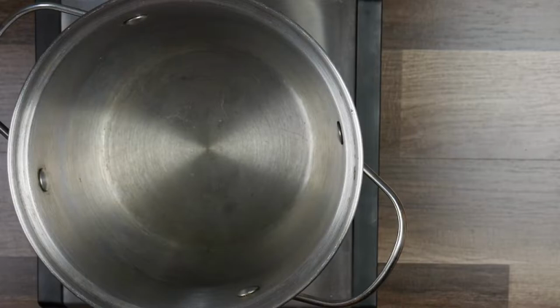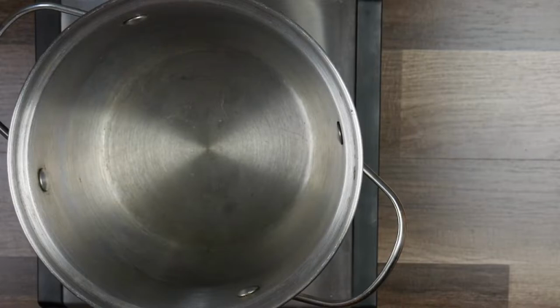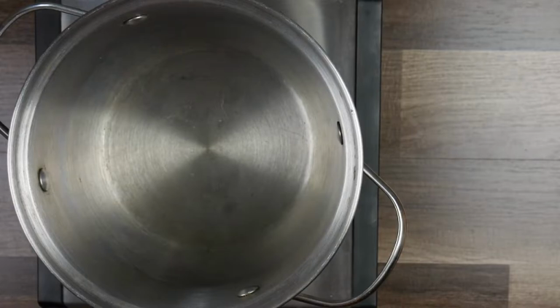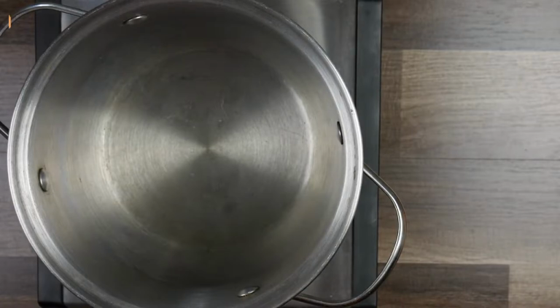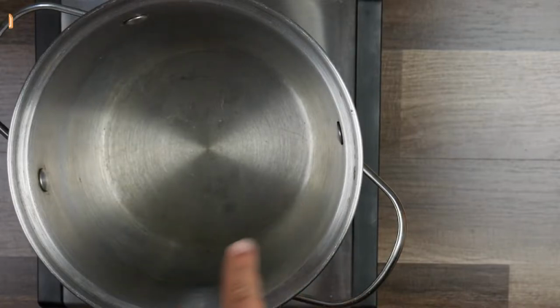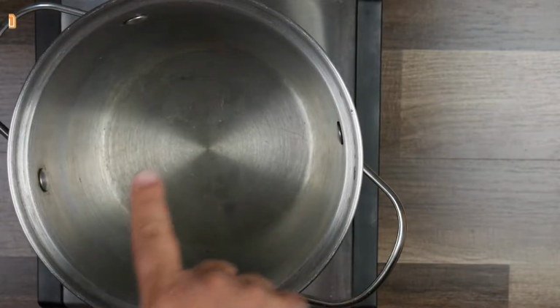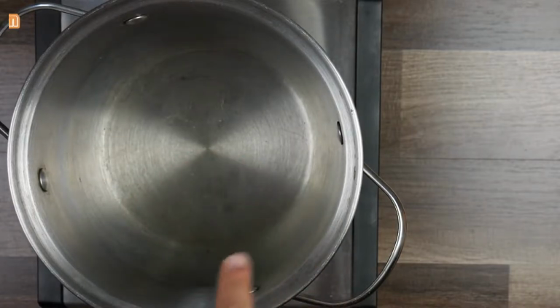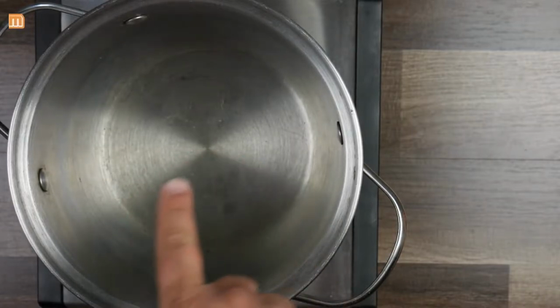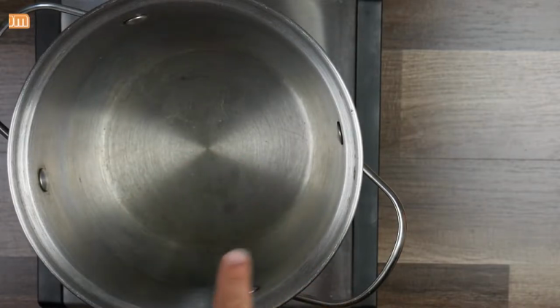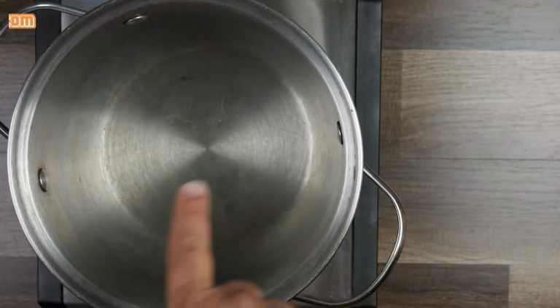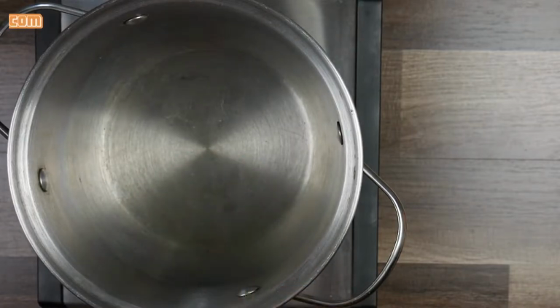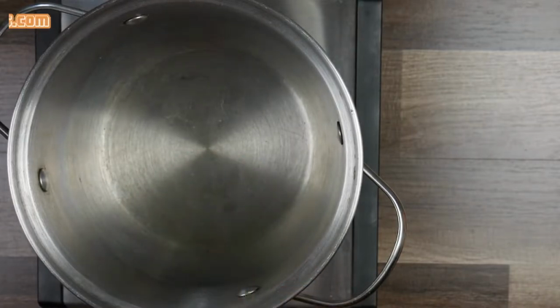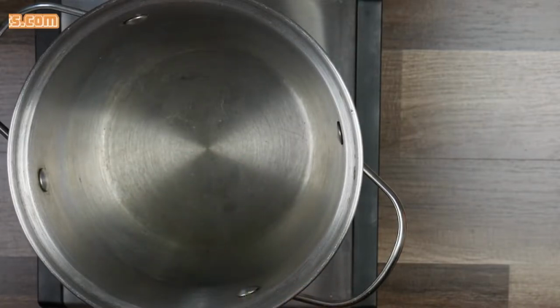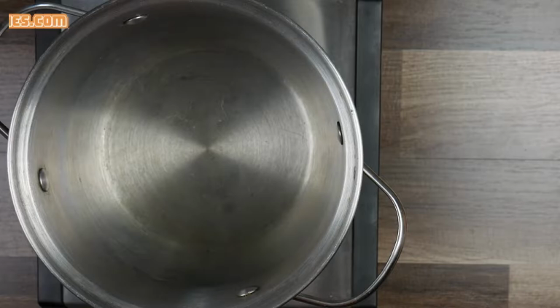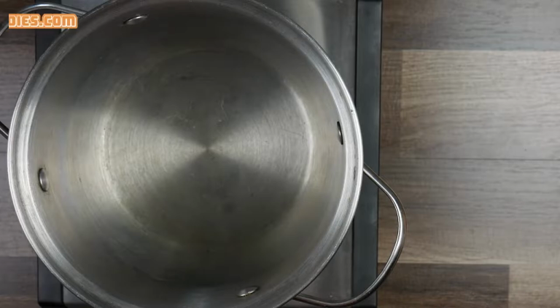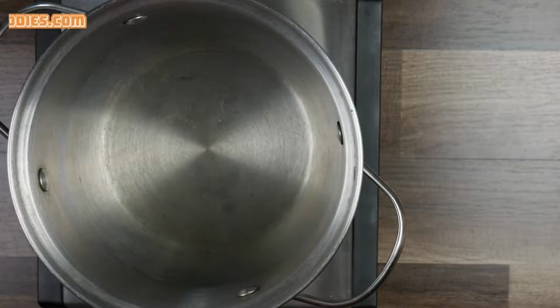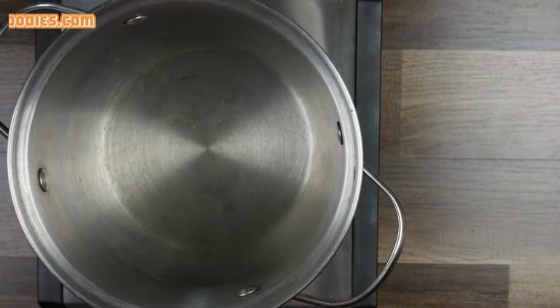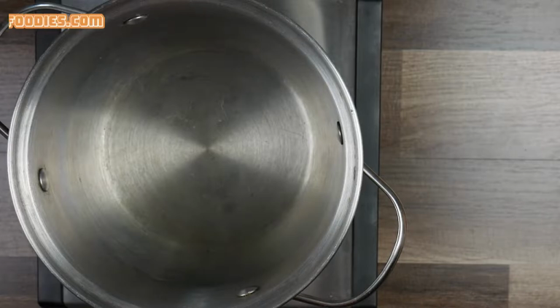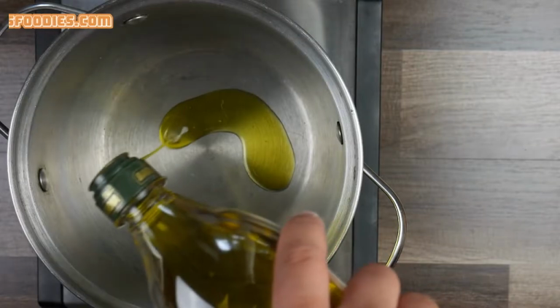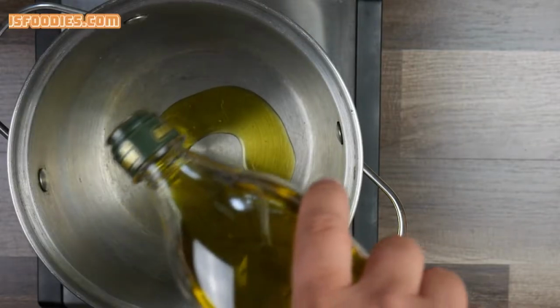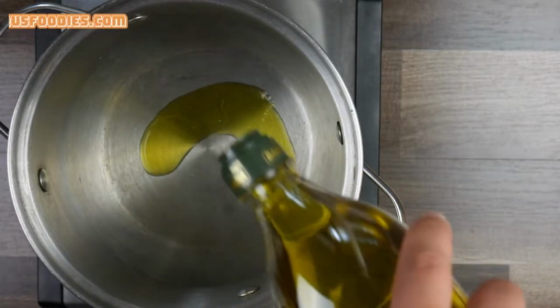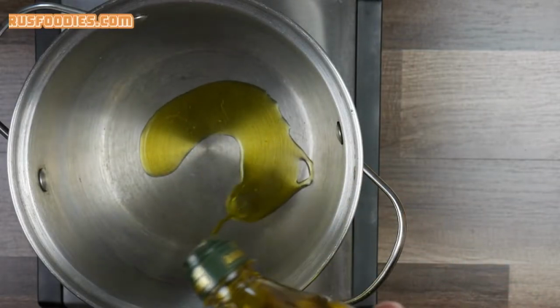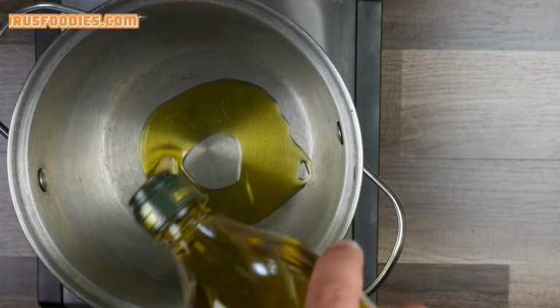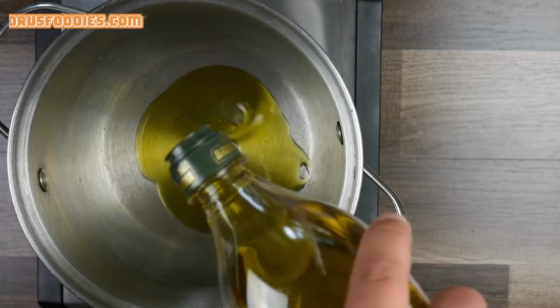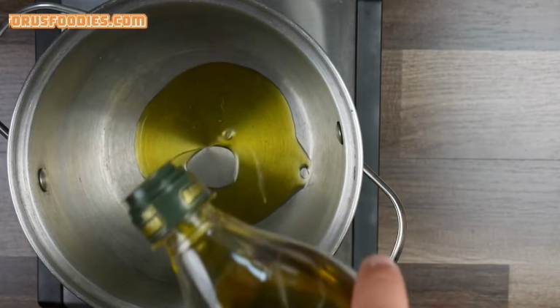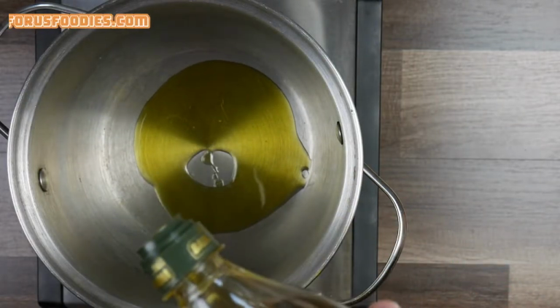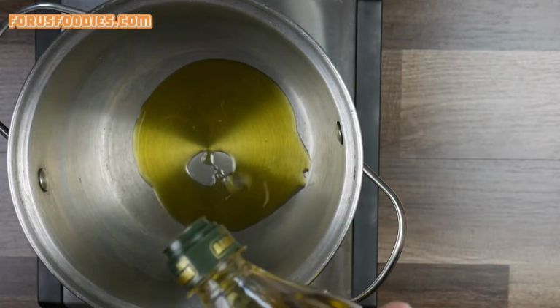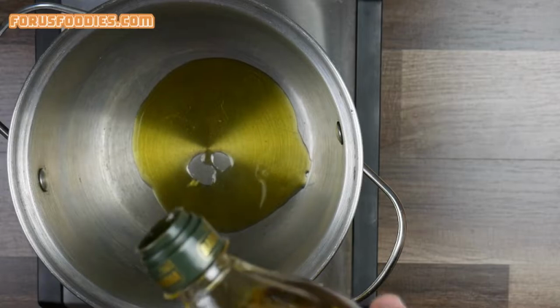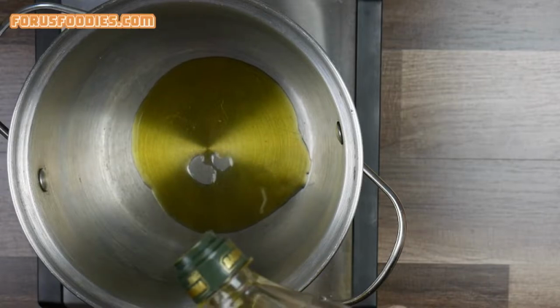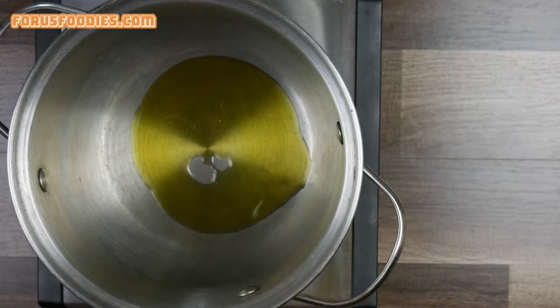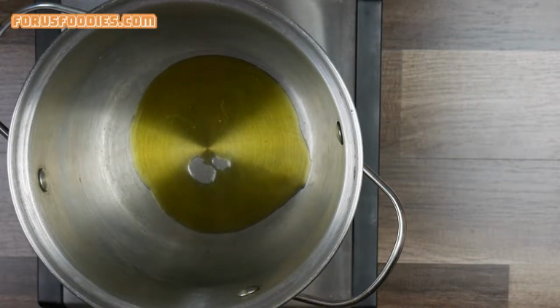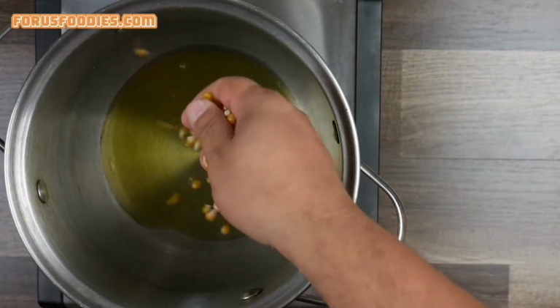Start with a deep pan and just turn the heat to medium. After you've done that, add some olive oil — or you can add any type of oil you want — but I like olive oil. It's on medium so it's not gonna burn, and it also makes it taste better.